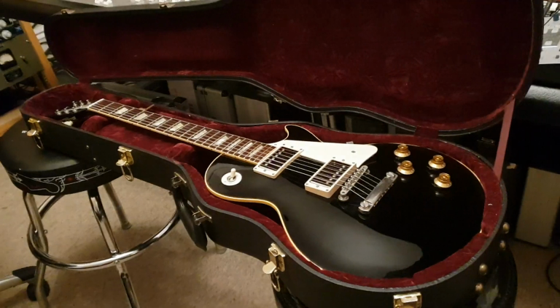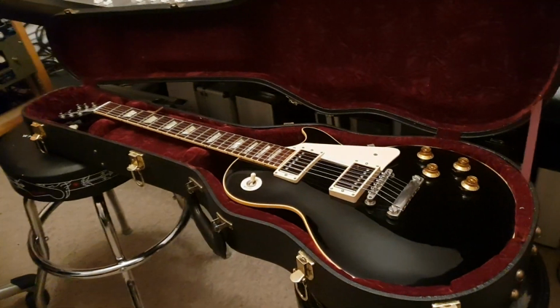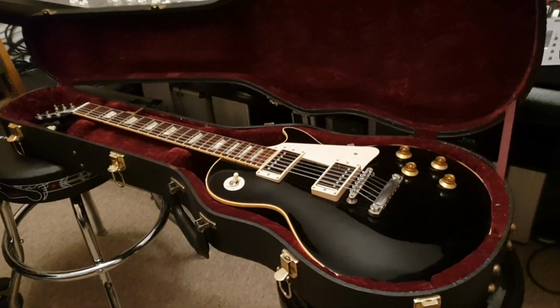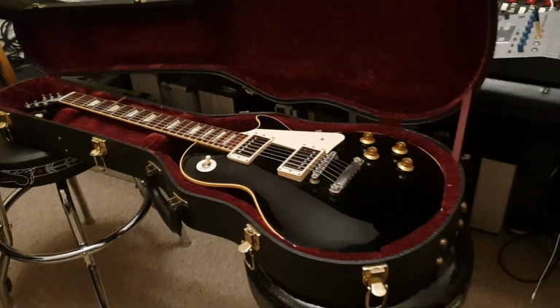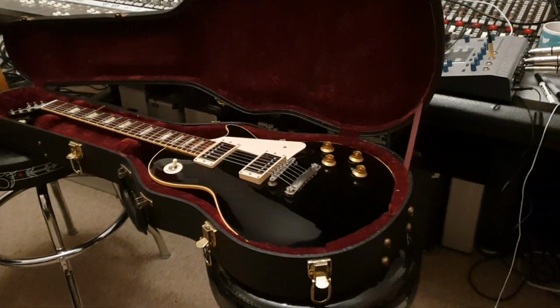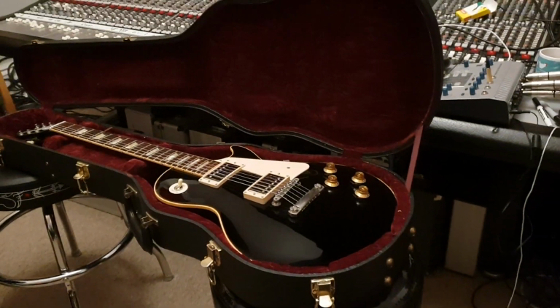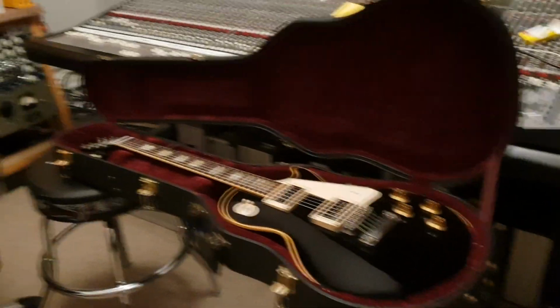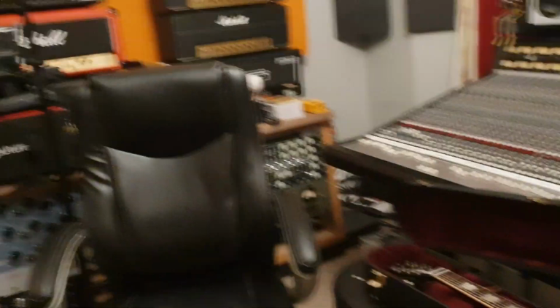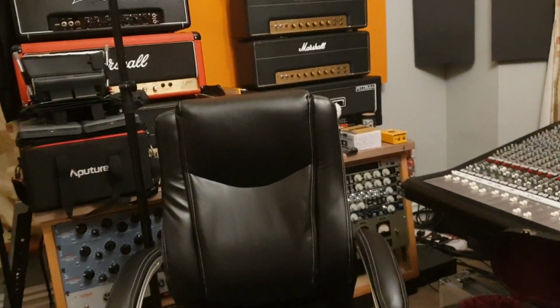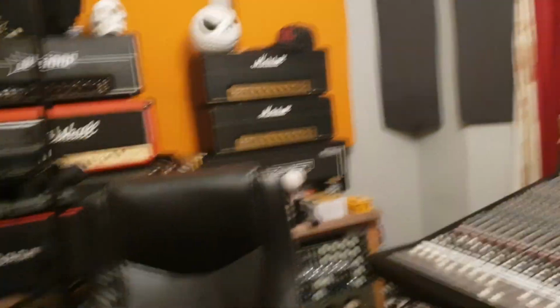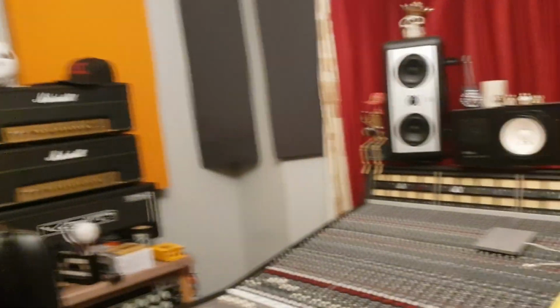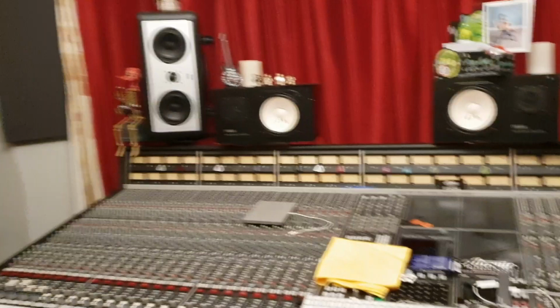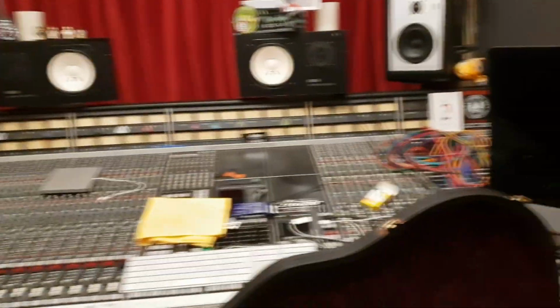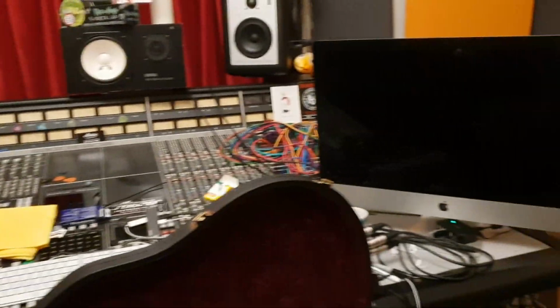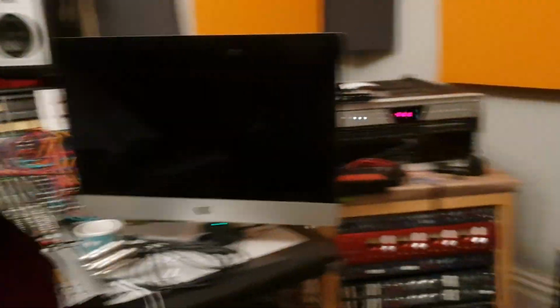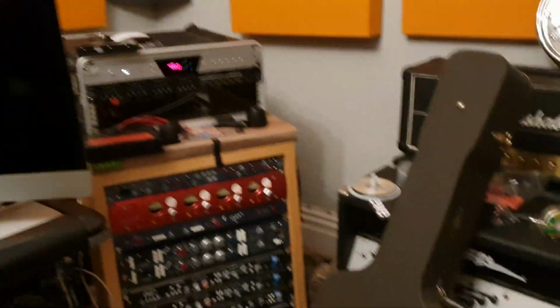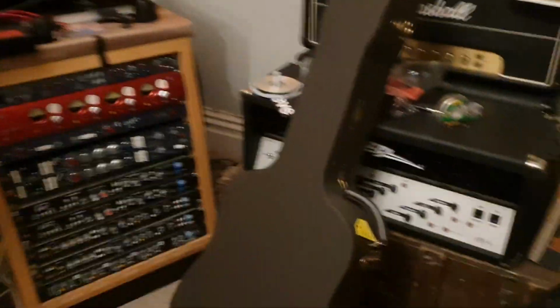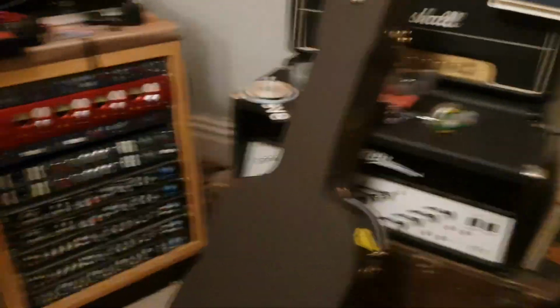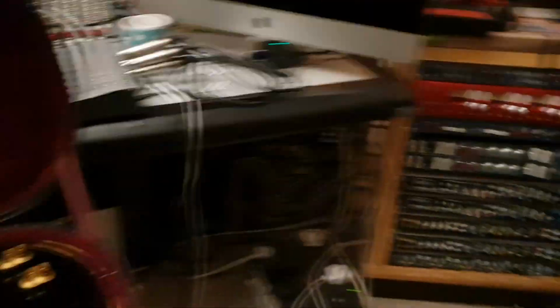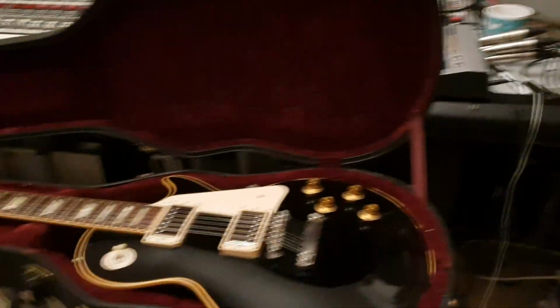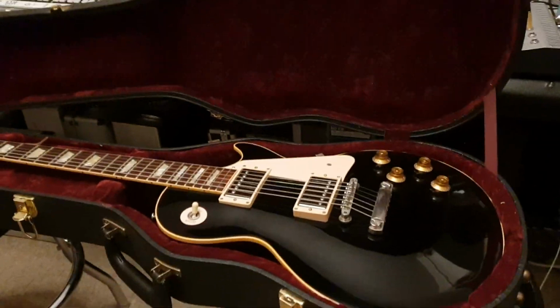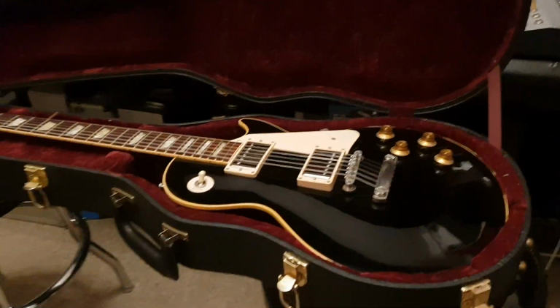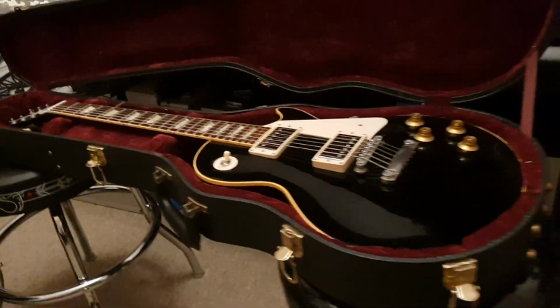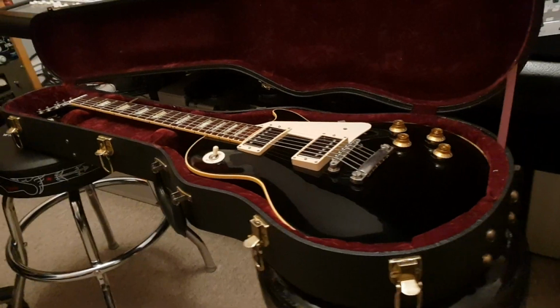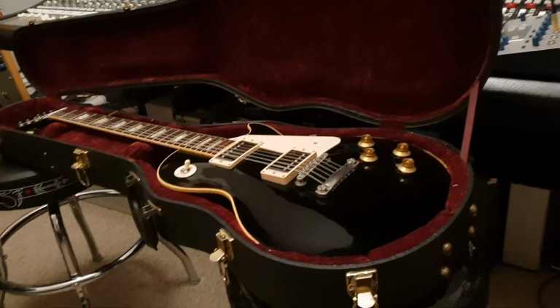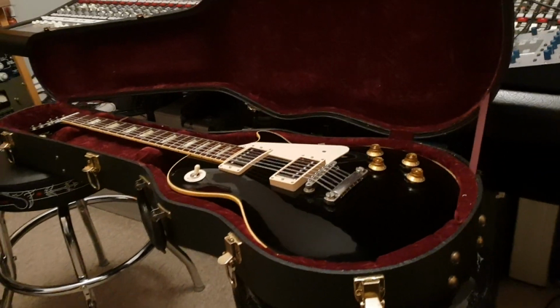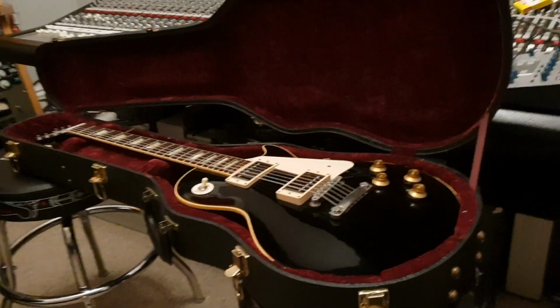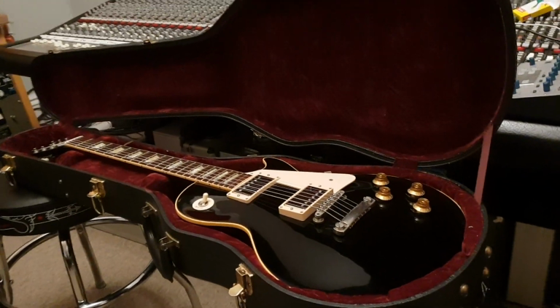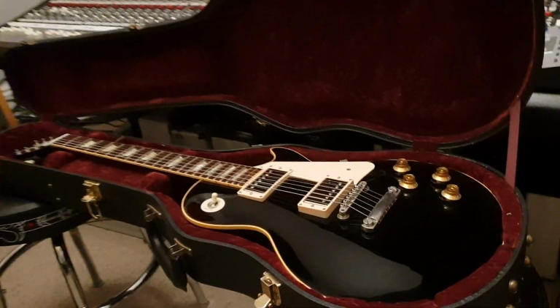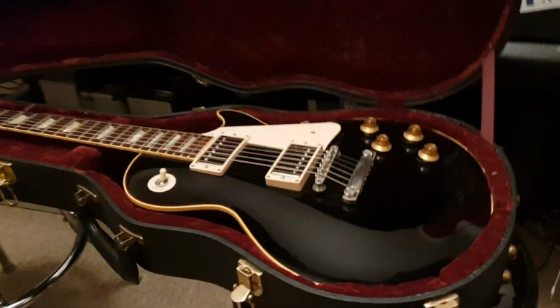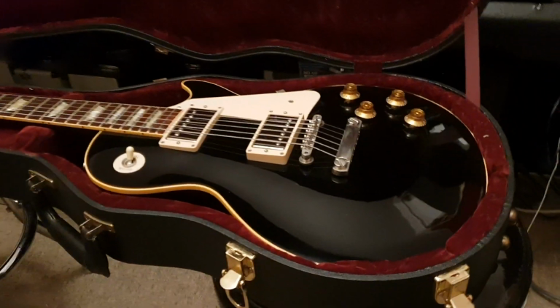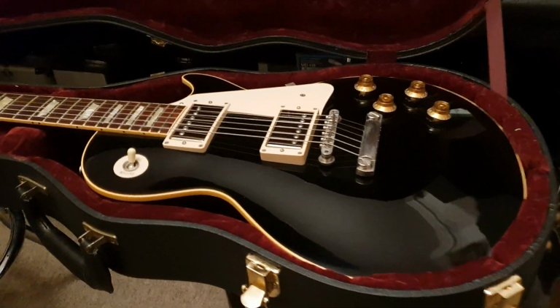Hey guys, what's up everybody? It is your friend Keith. We're here live again in the control room at Essex Recording Studios just outside London in England. I've got a very classy, very elegant, very rare Gibson Custom Shop Les Paul to share with you guys today.